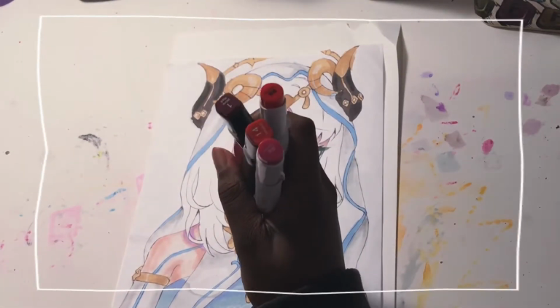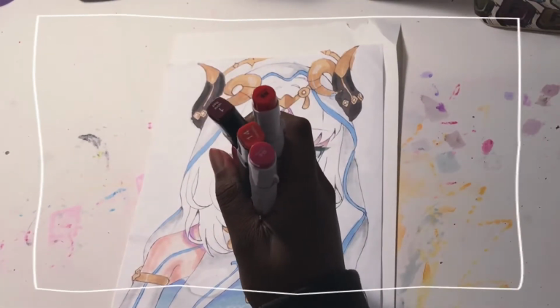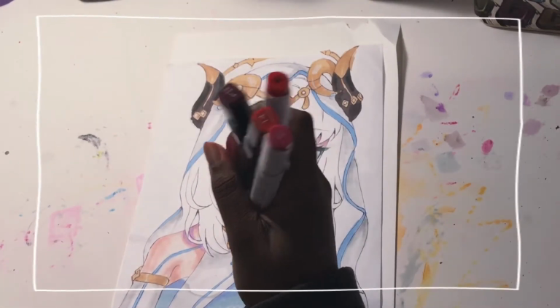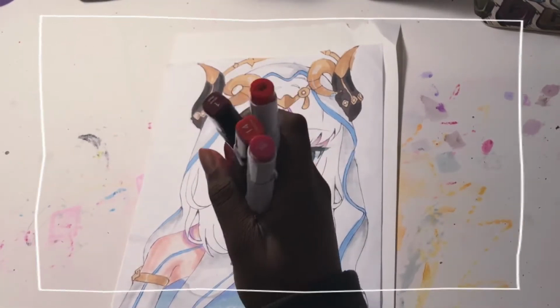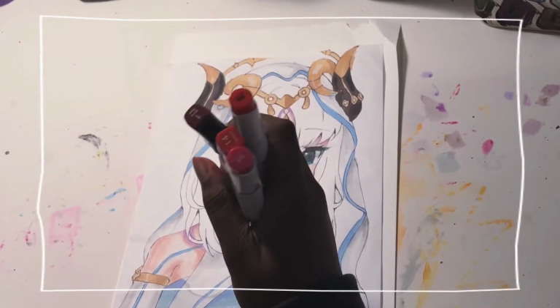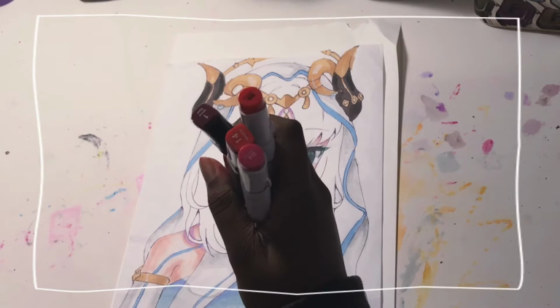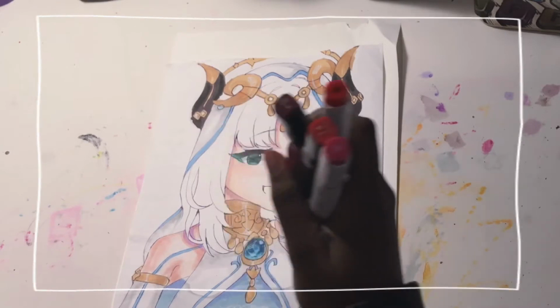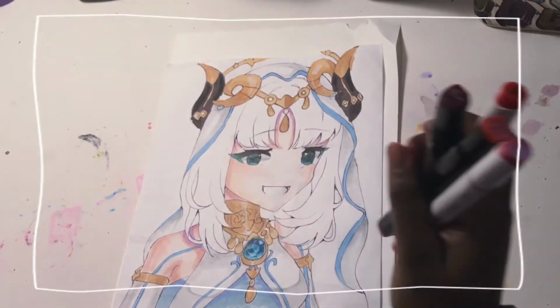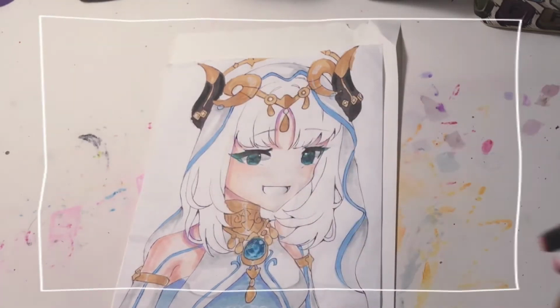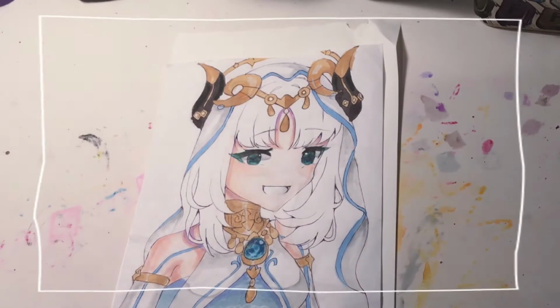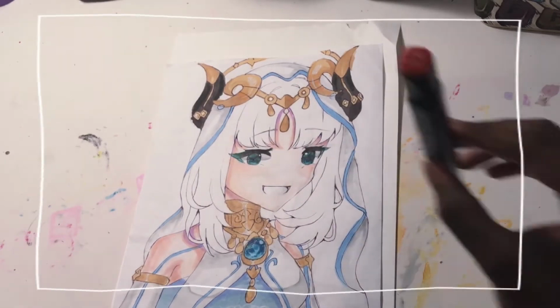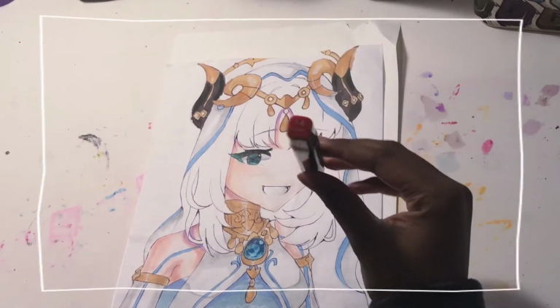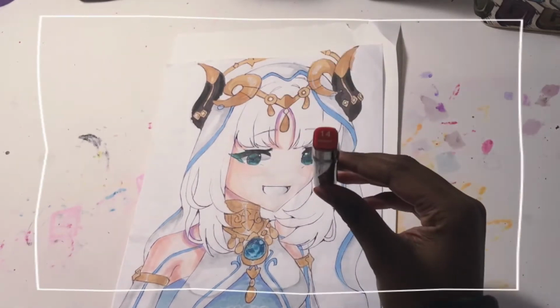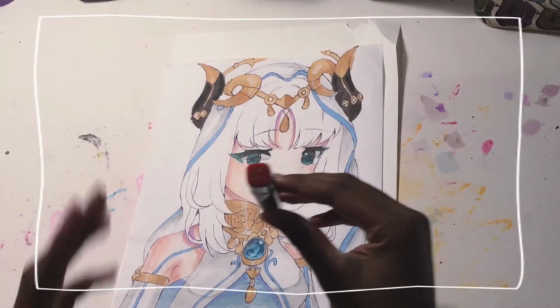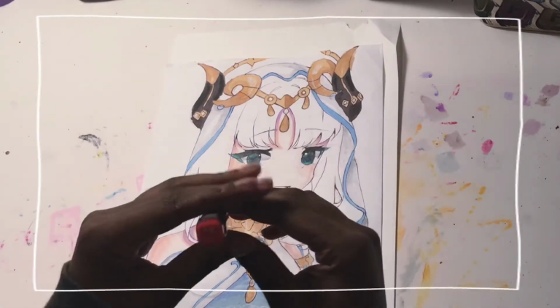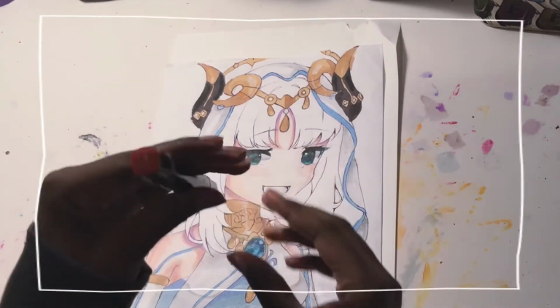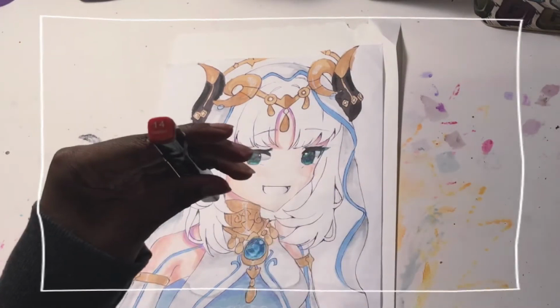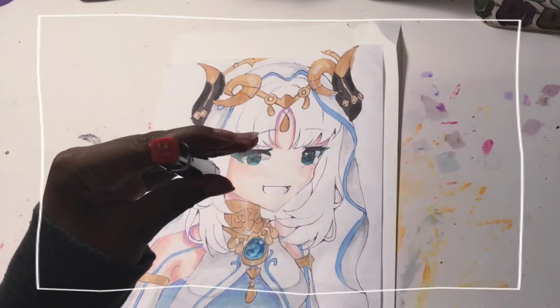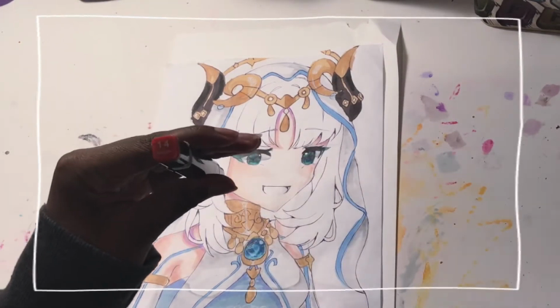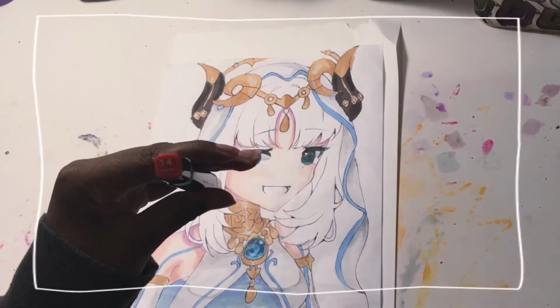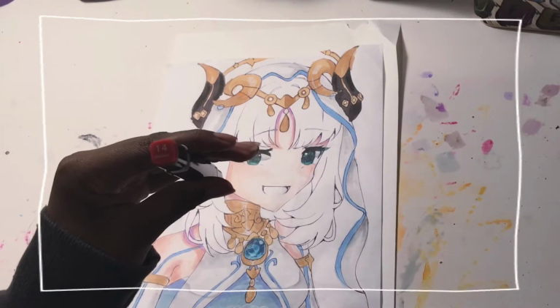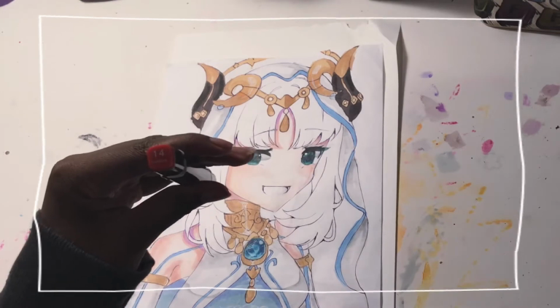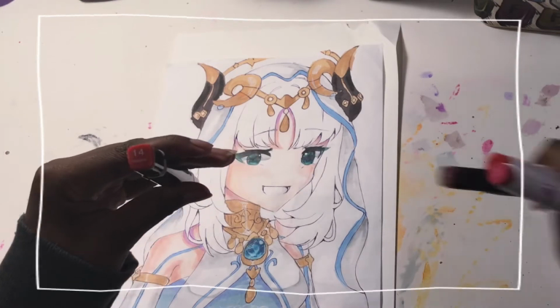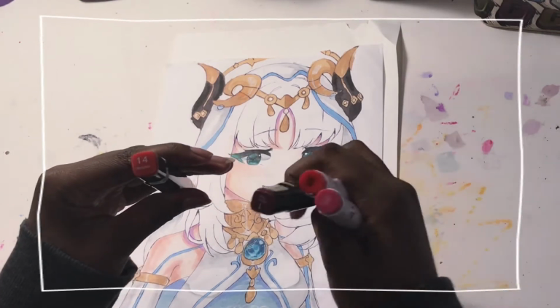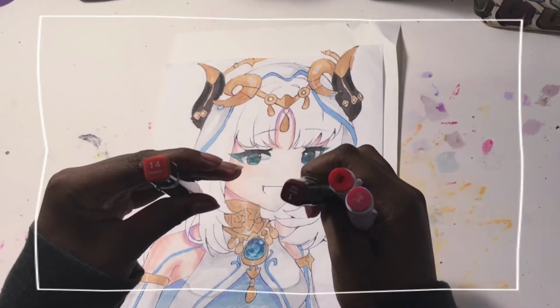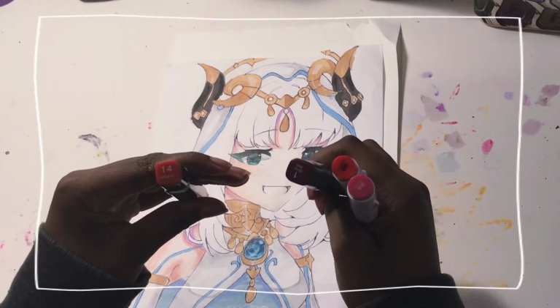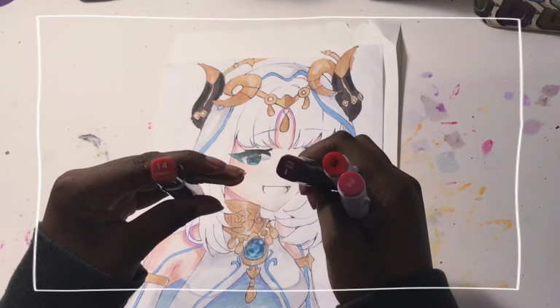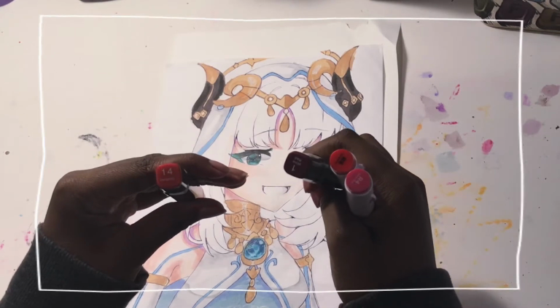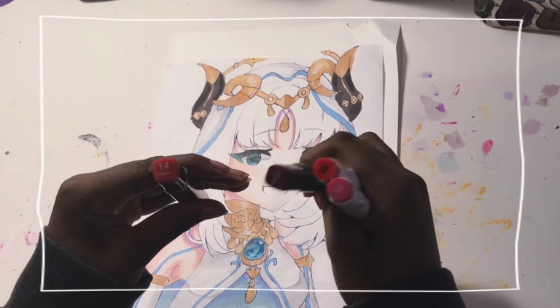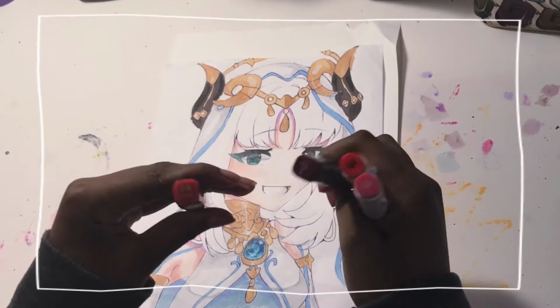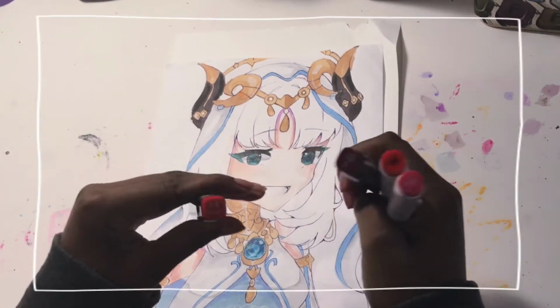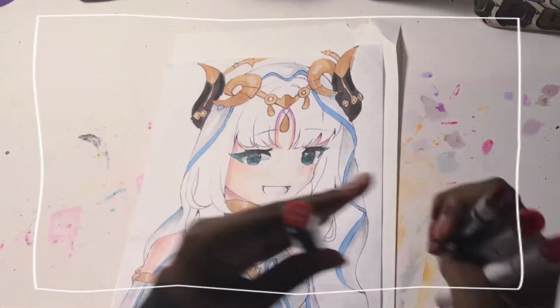First, you're going to pick your colors. I chose four colors, but you can have three, four, whatever — as long as it looks good. This color is going to be my base color, aka the color that I will start with, and the other three being my shading material.